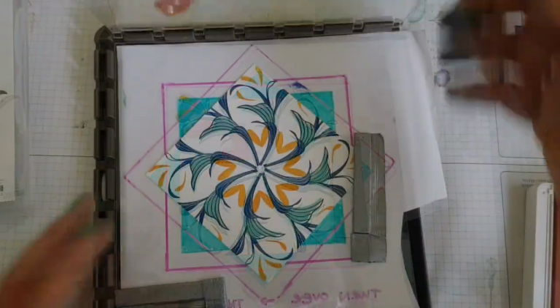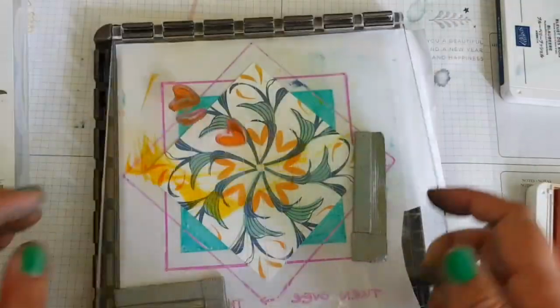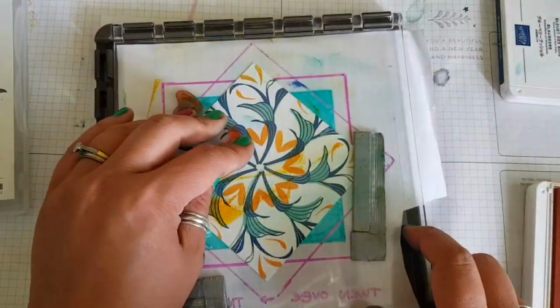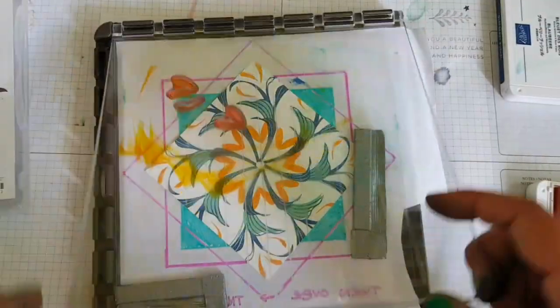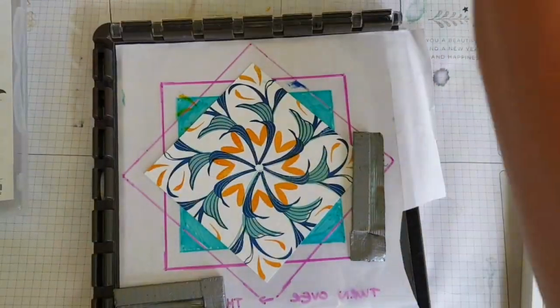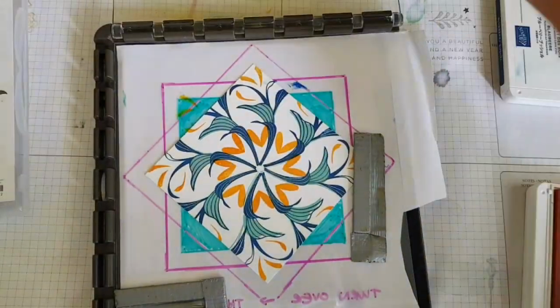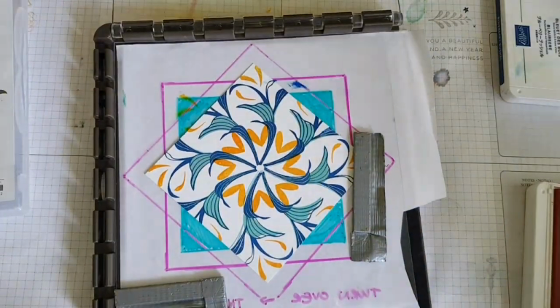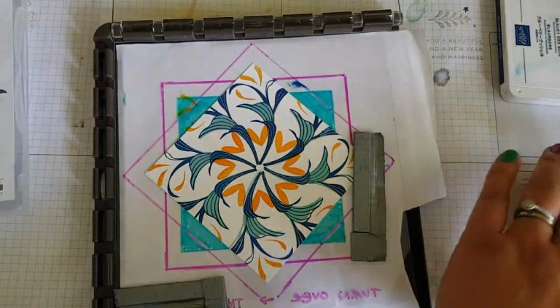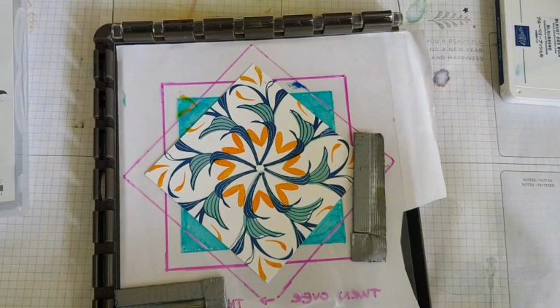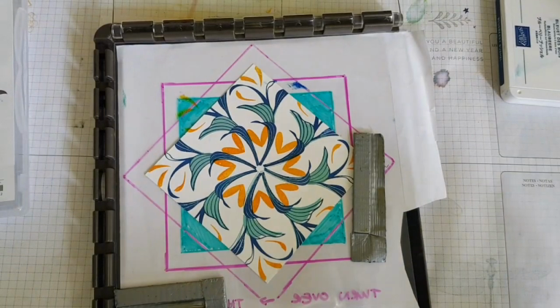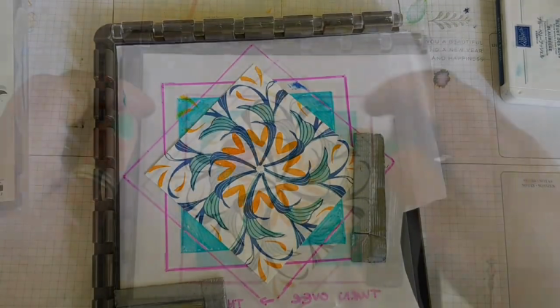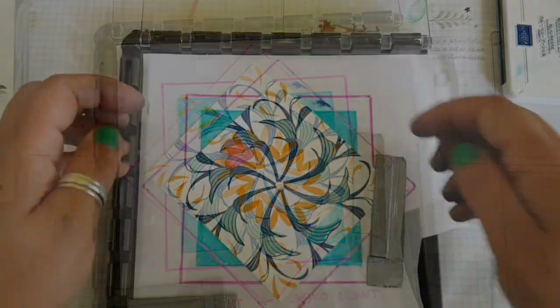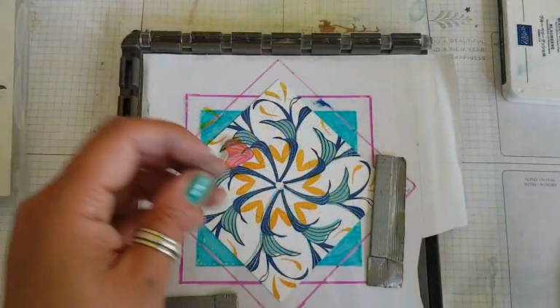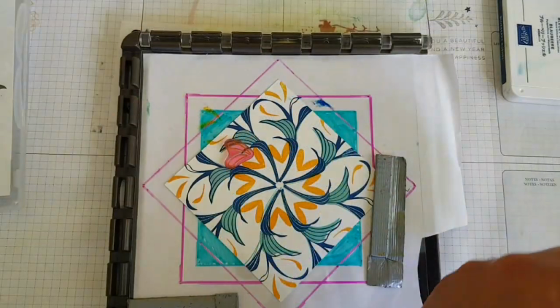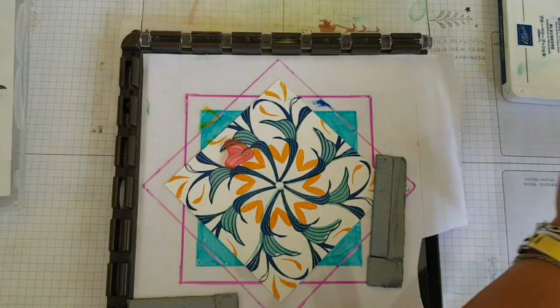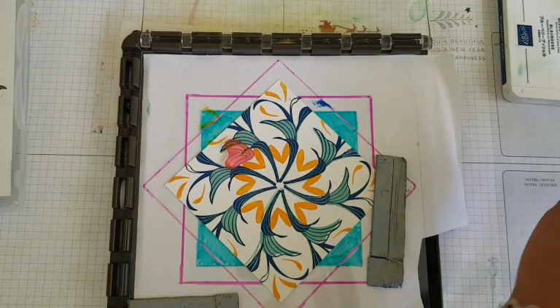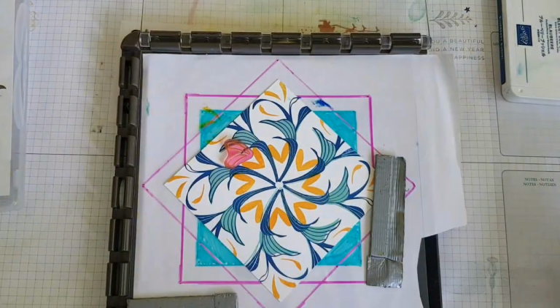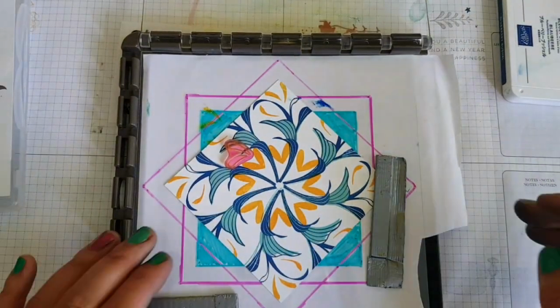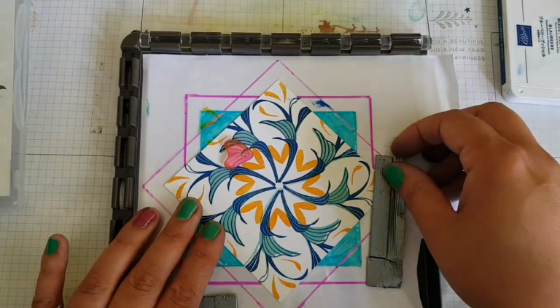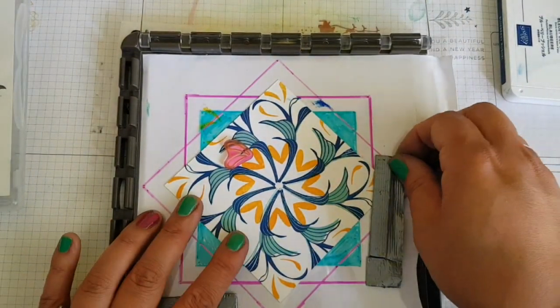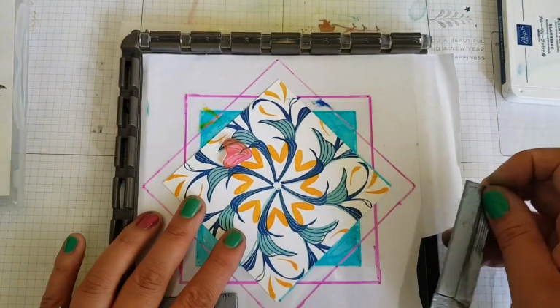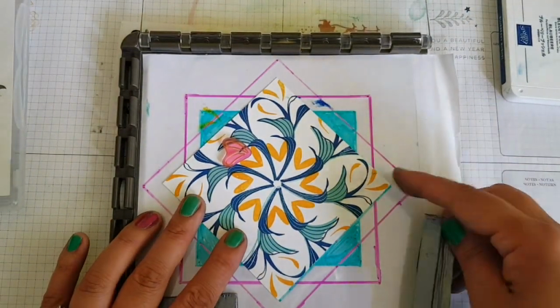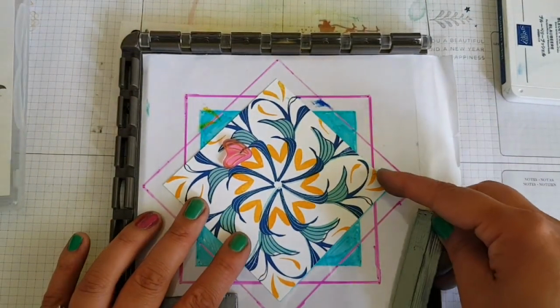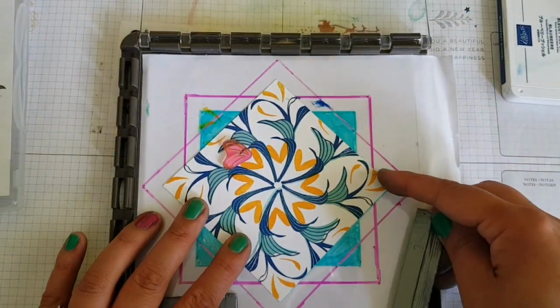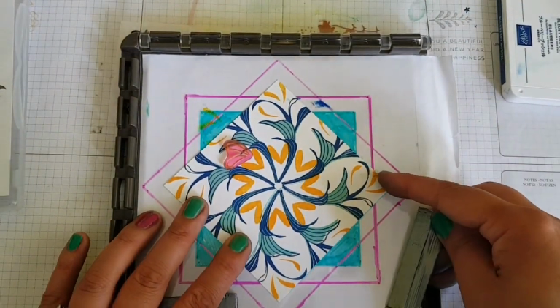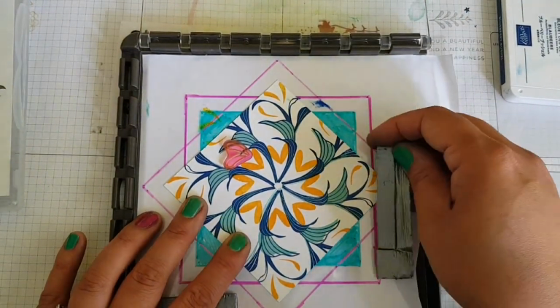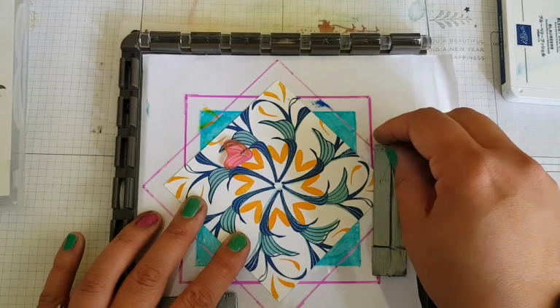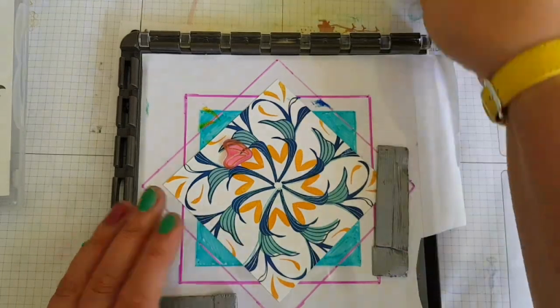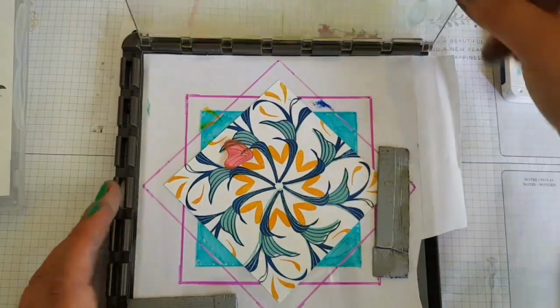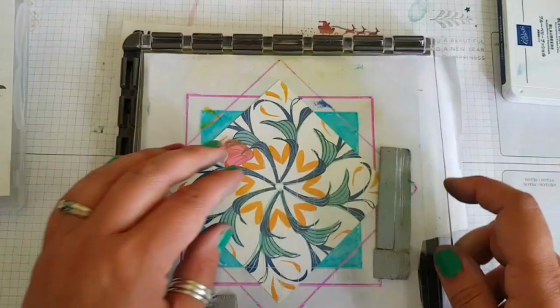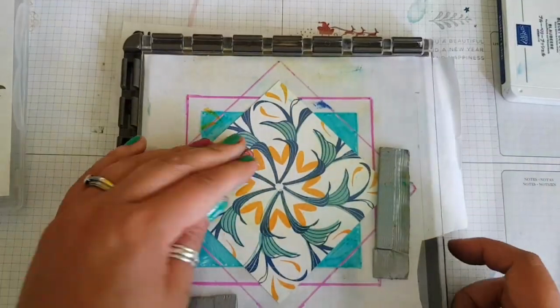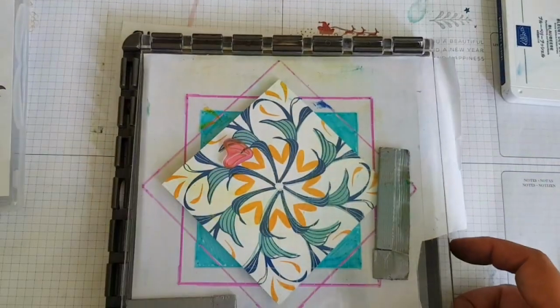Using Mango Melody for this part of the stamping, and then I thought actually I'm going to add a bit more of those splashes.